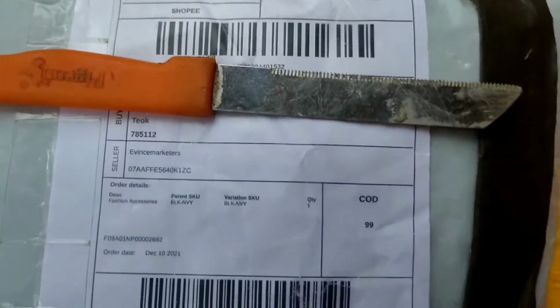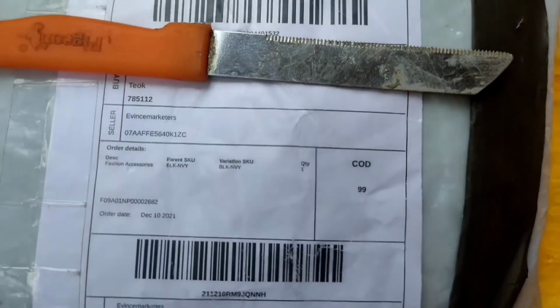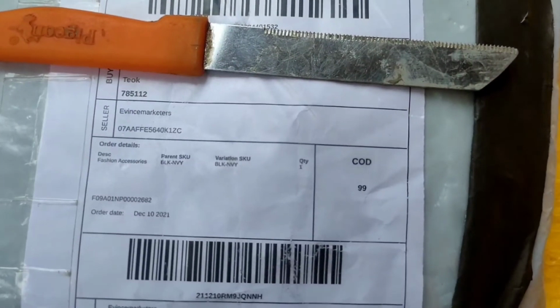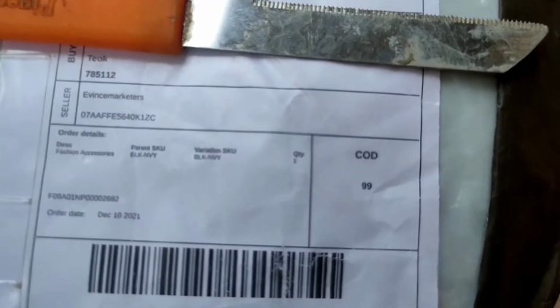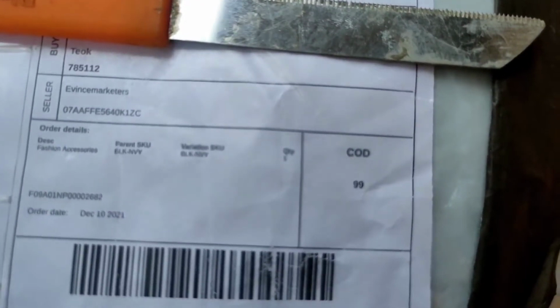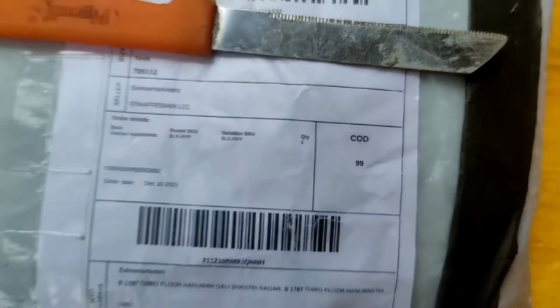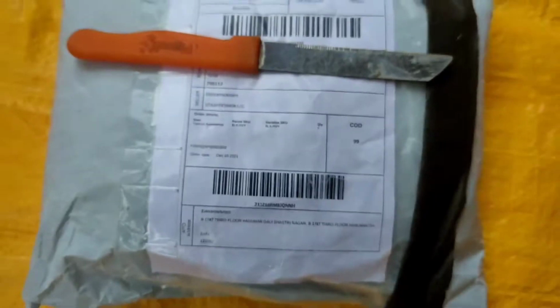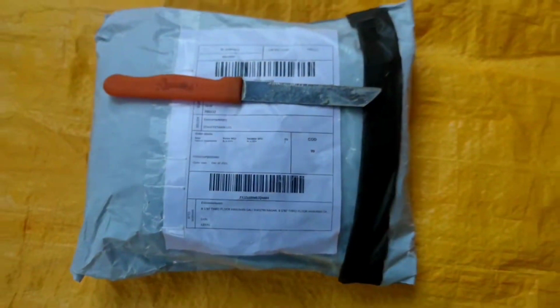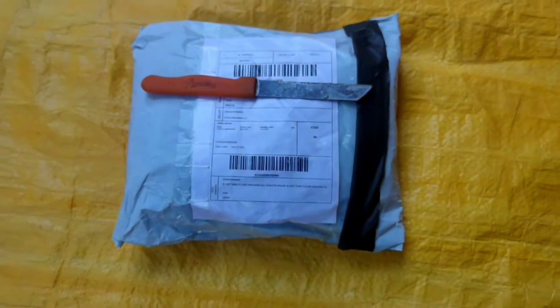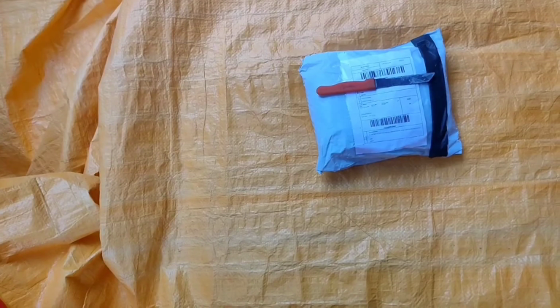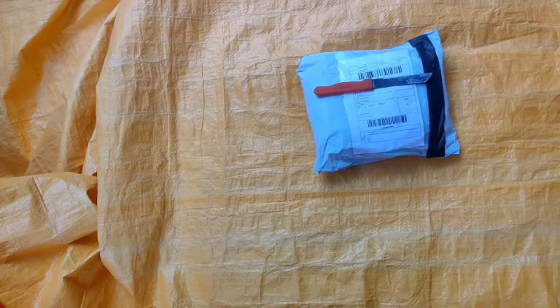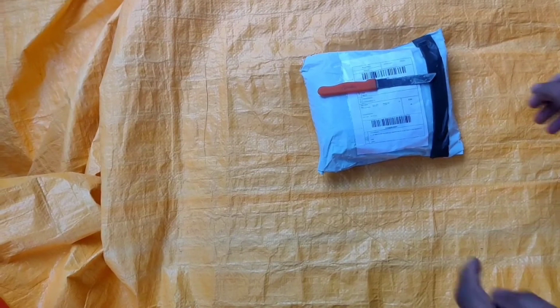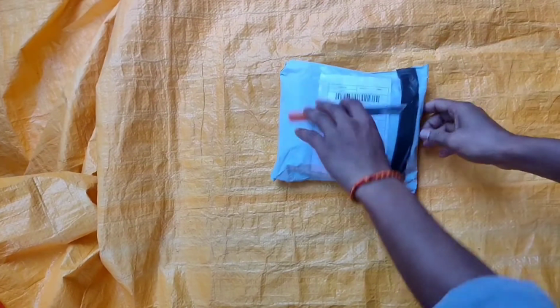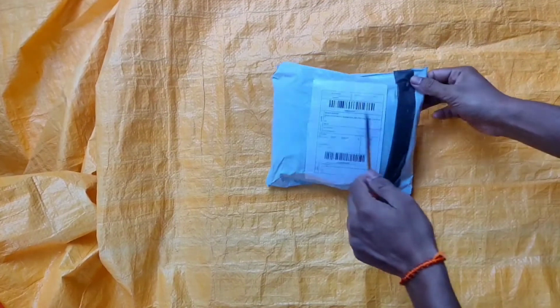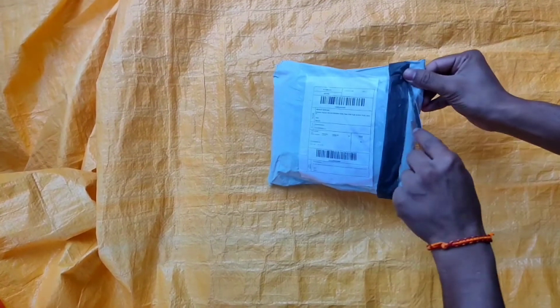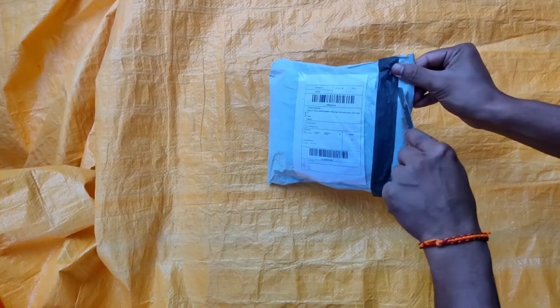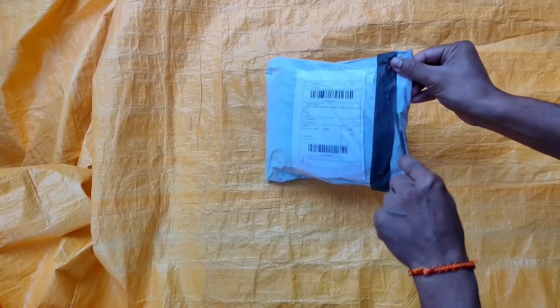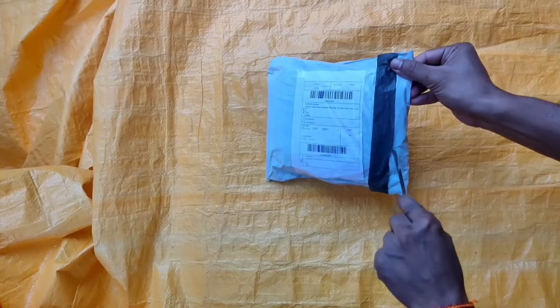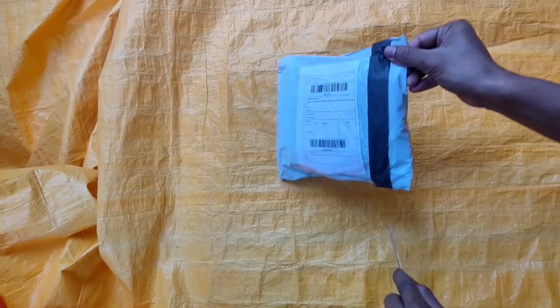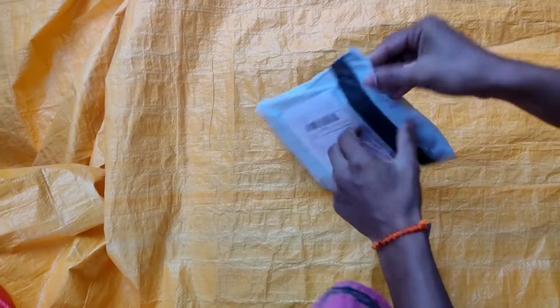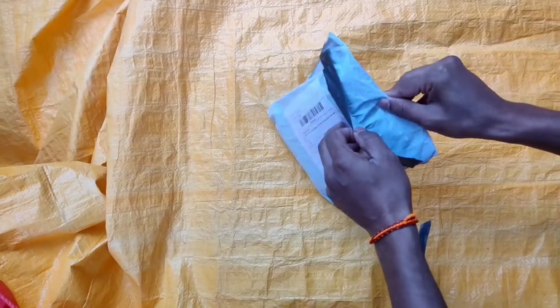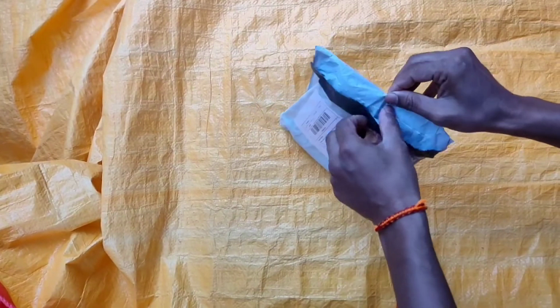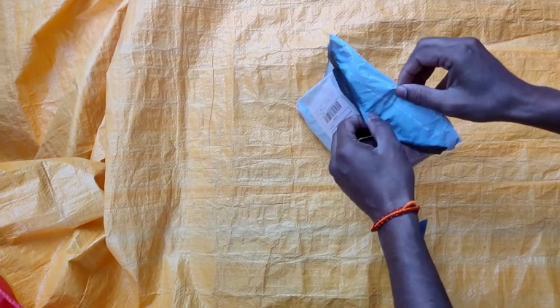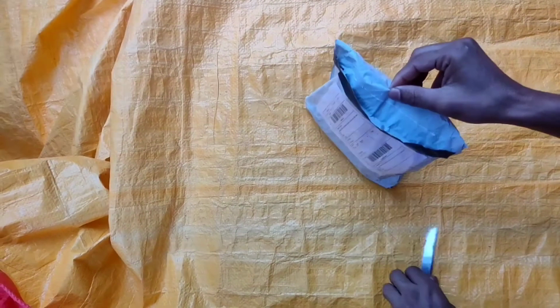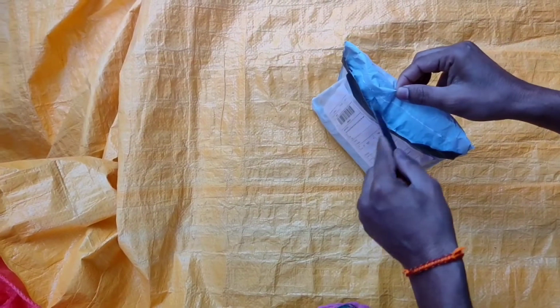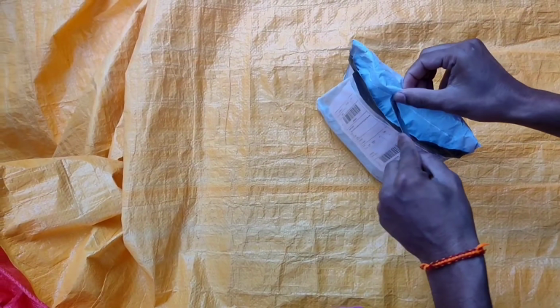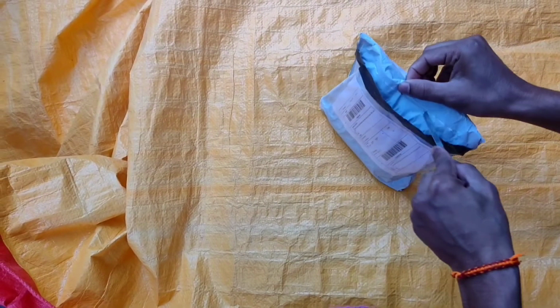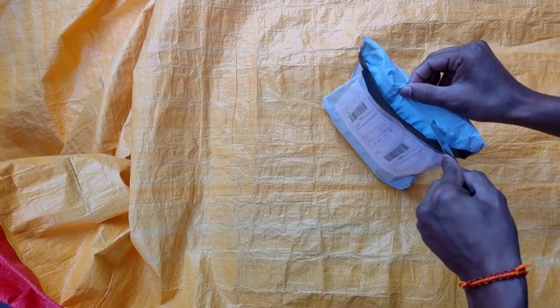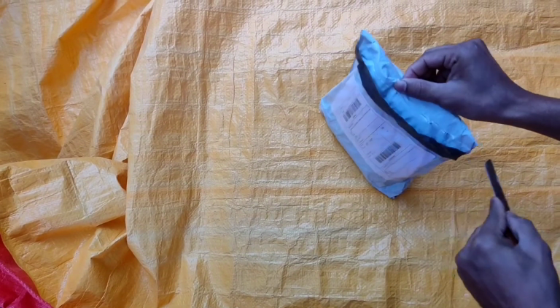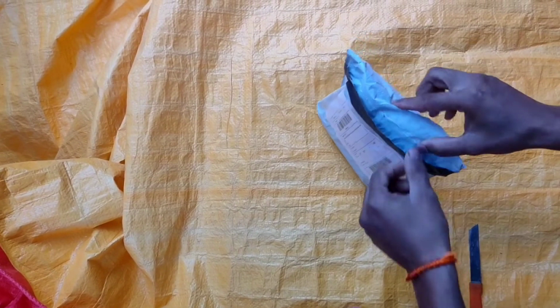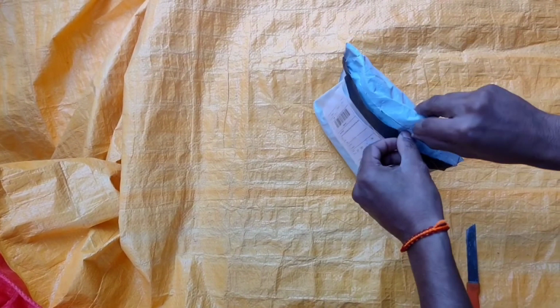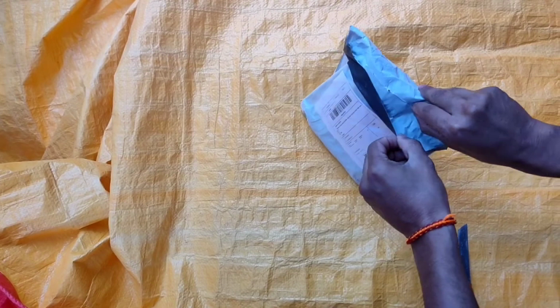There is a package inside. It's COD and it's 99 rupees. Now I have to use it. You can hear the sound of it. It's good.